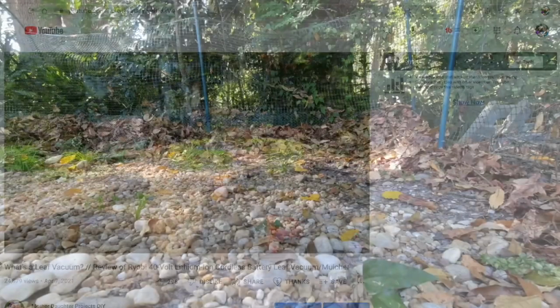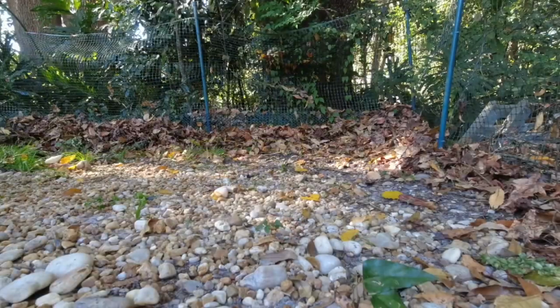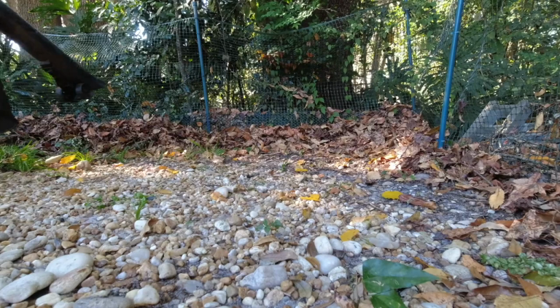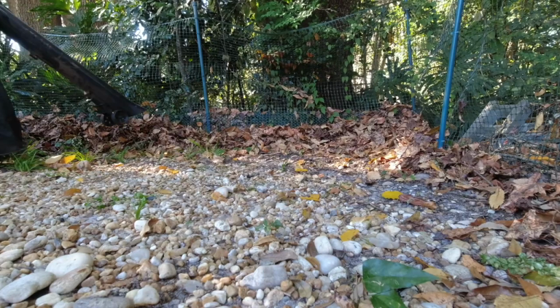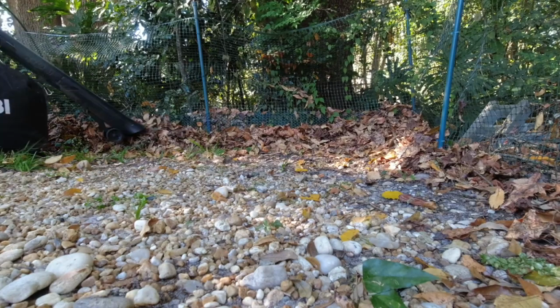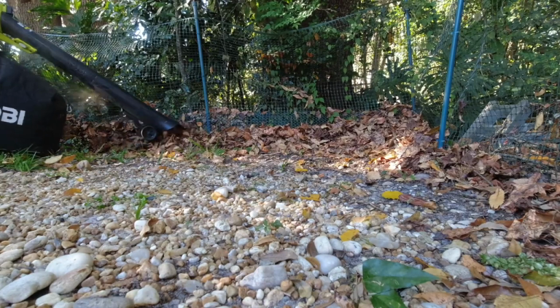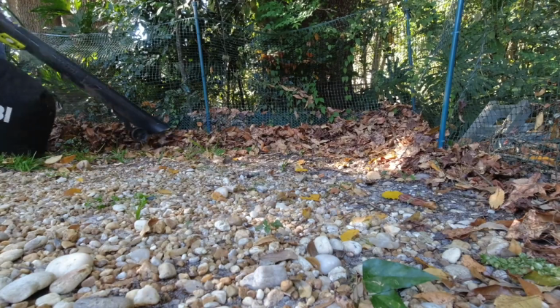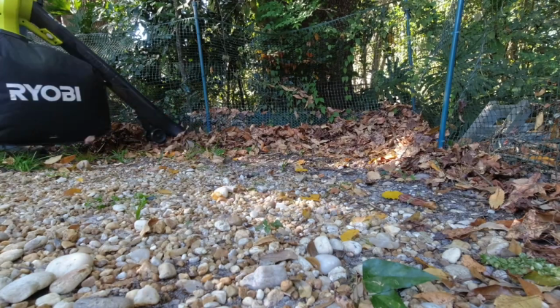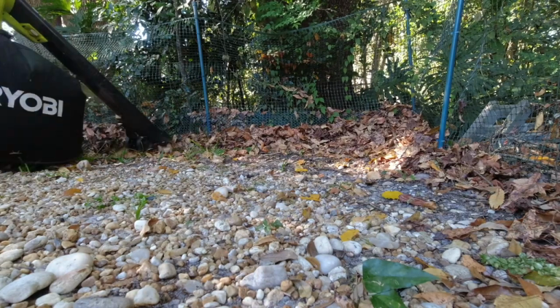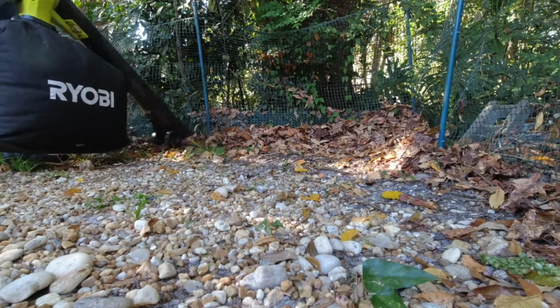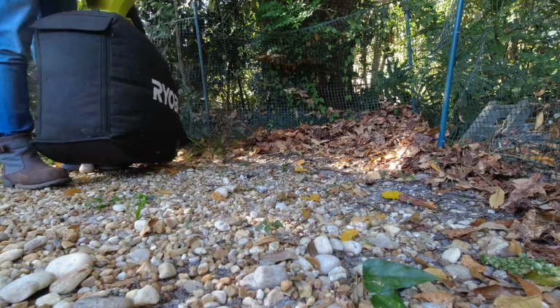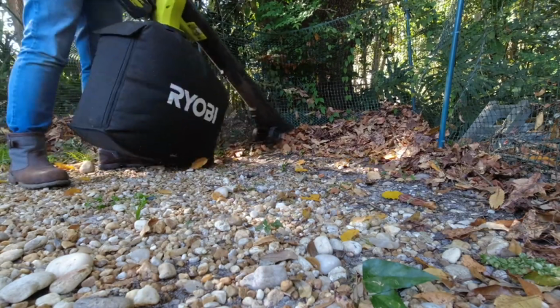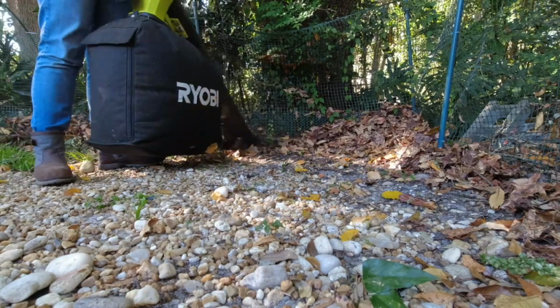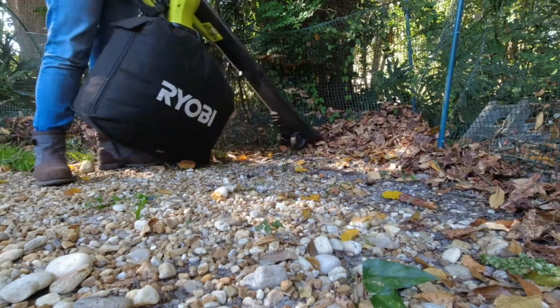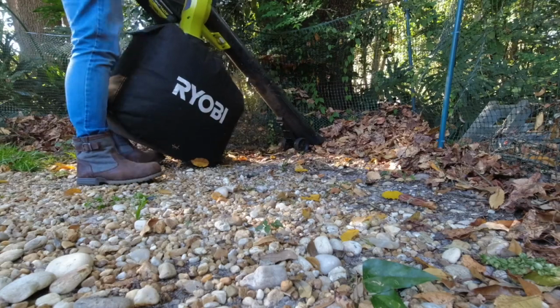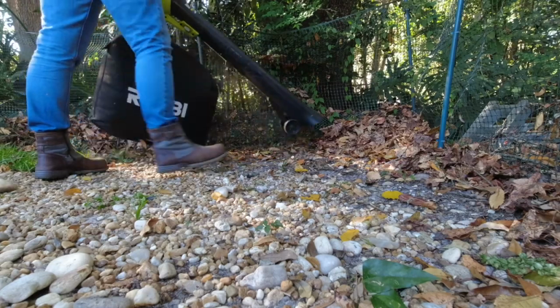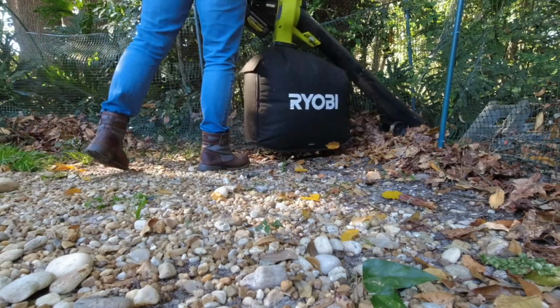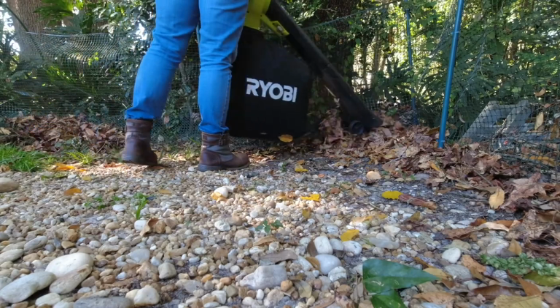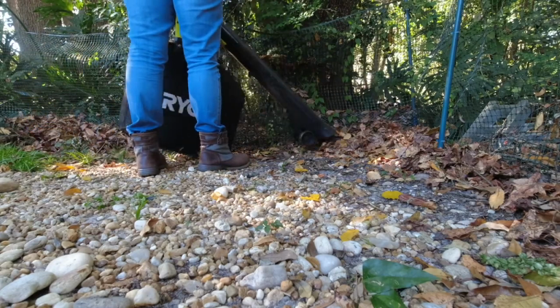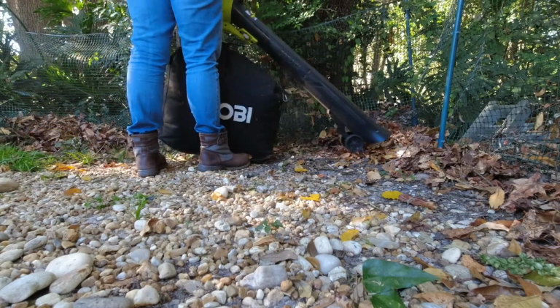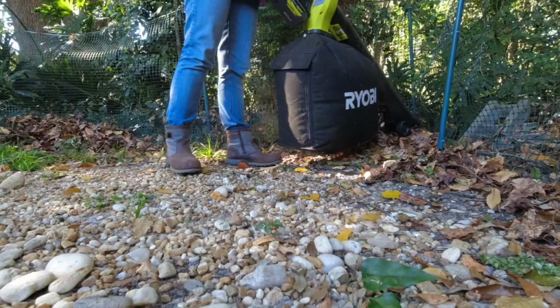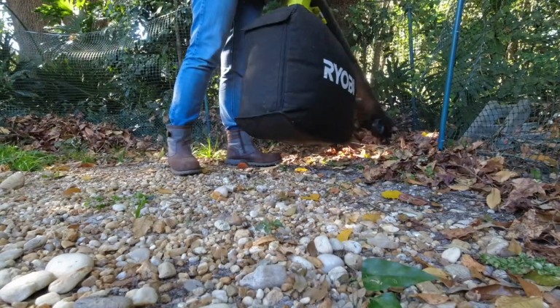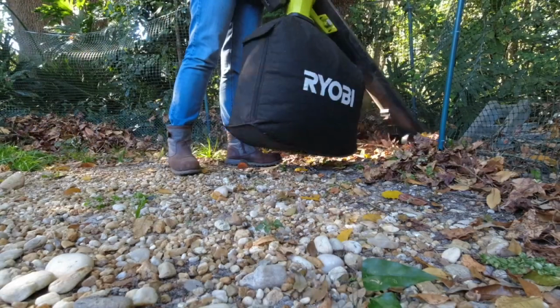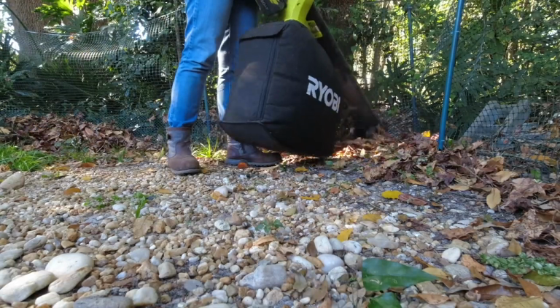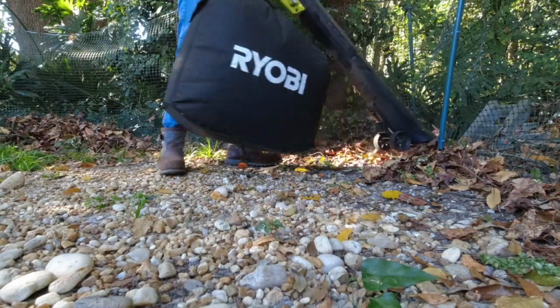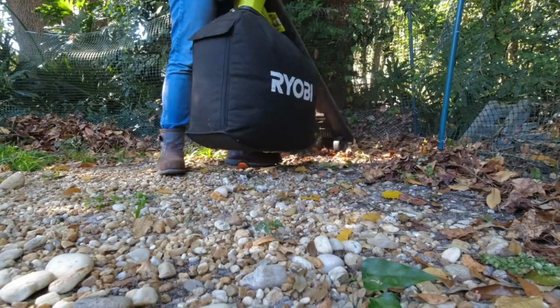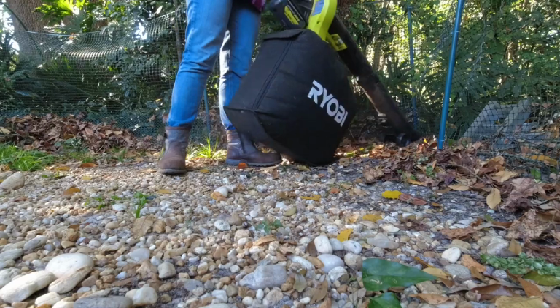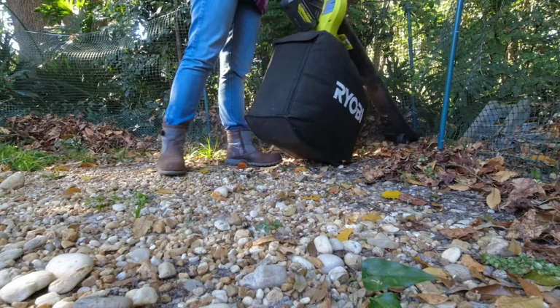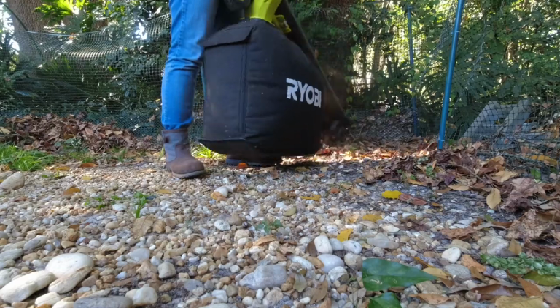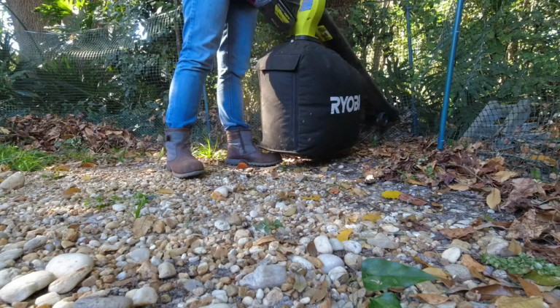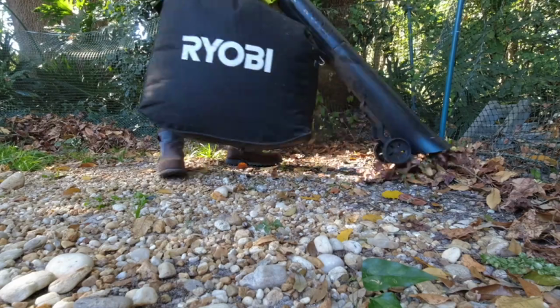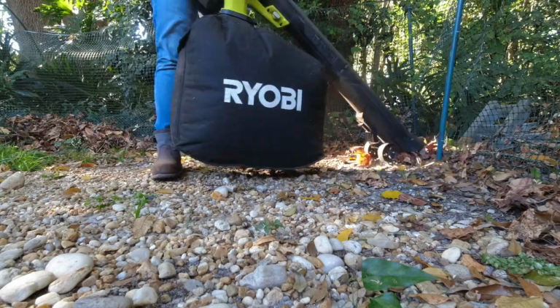I typically blow the leaves in my backyard toward my temporary fence — I'll put a link in the description to that video. You can see they have been piling up and the vacuum sucks them right up. Also, these are freshly fallen leaves, unlike the older leaves I showed in the first video.